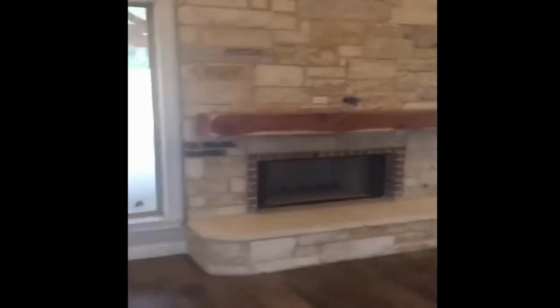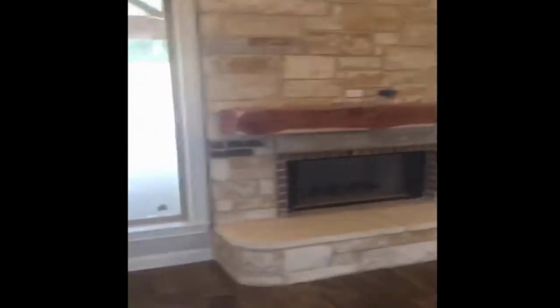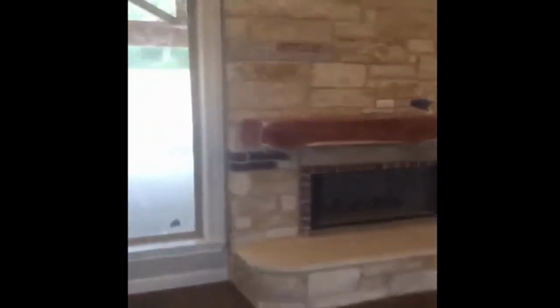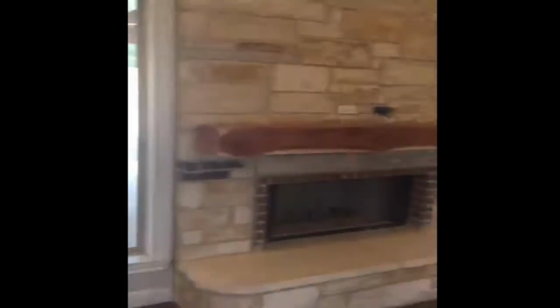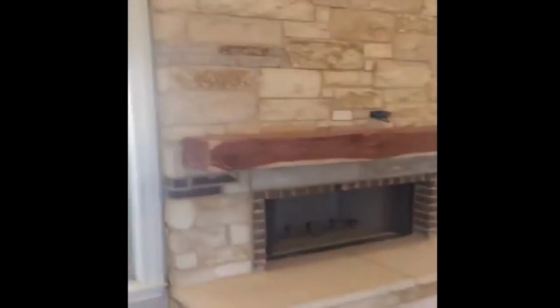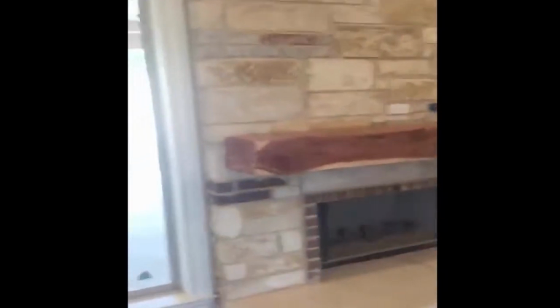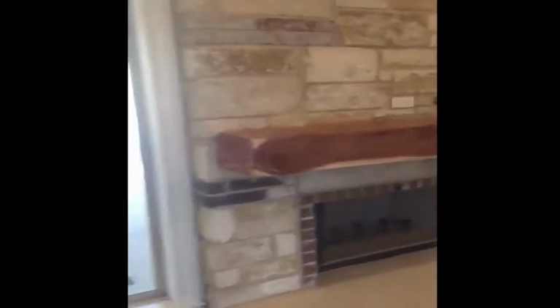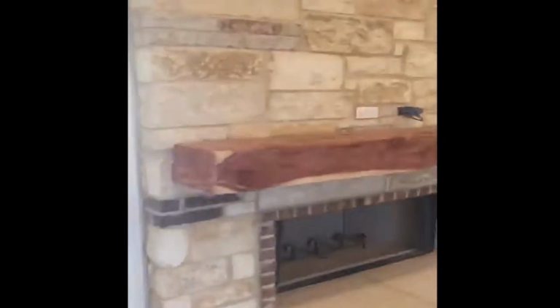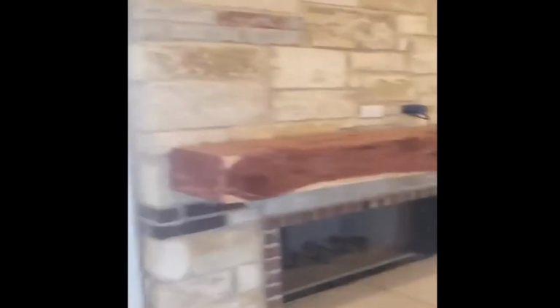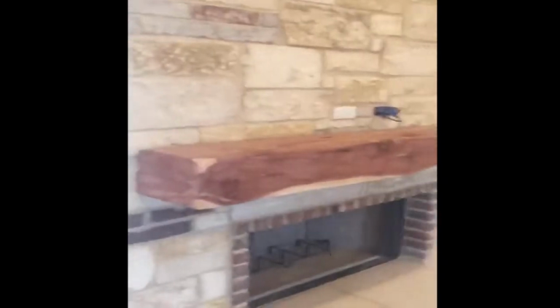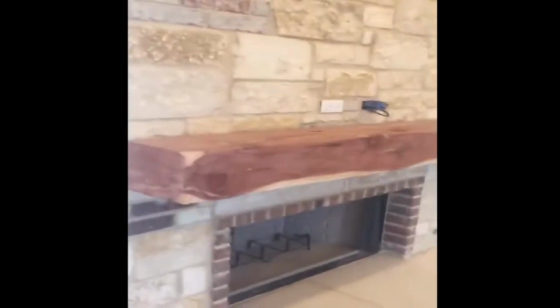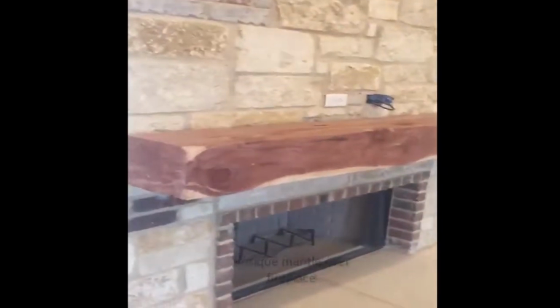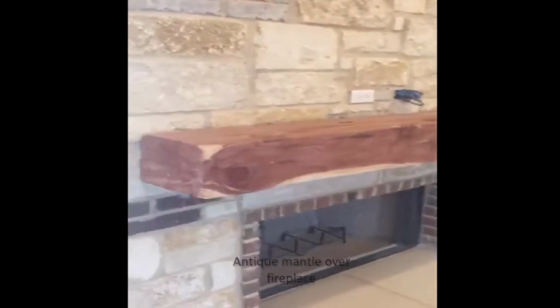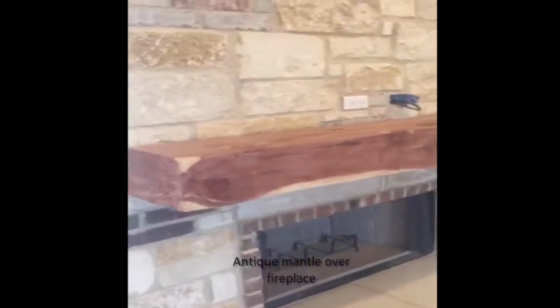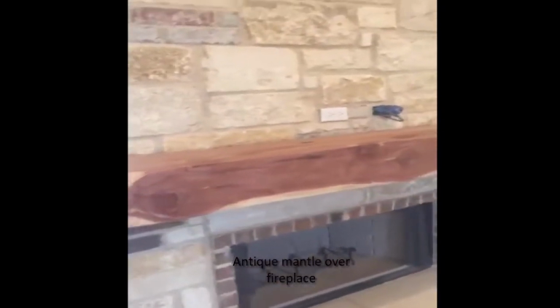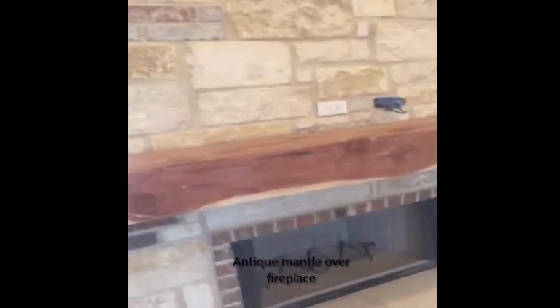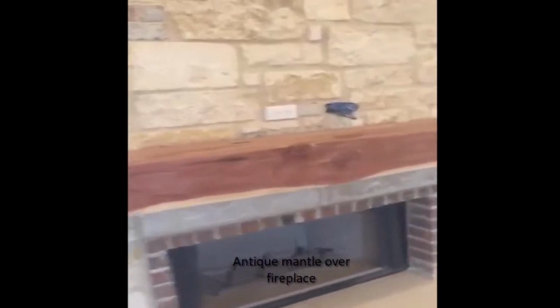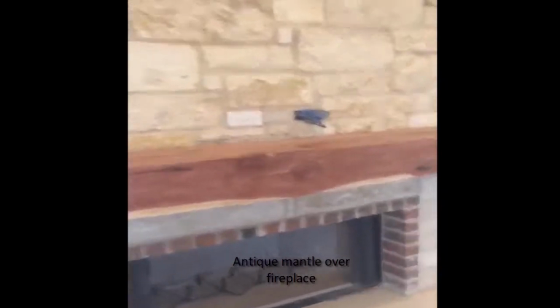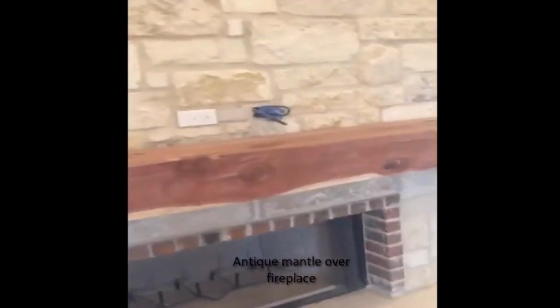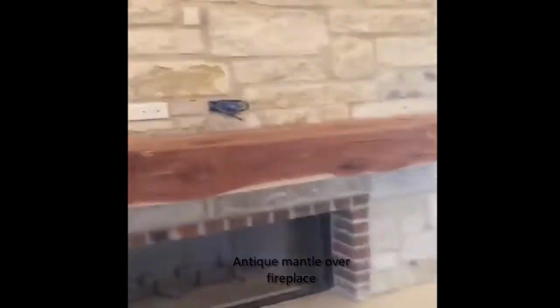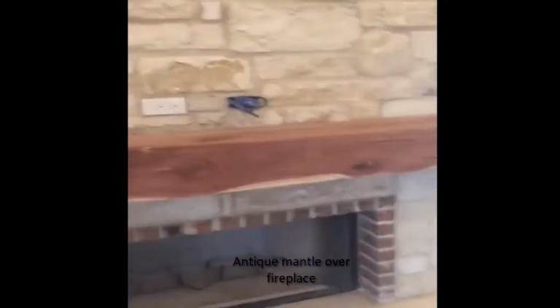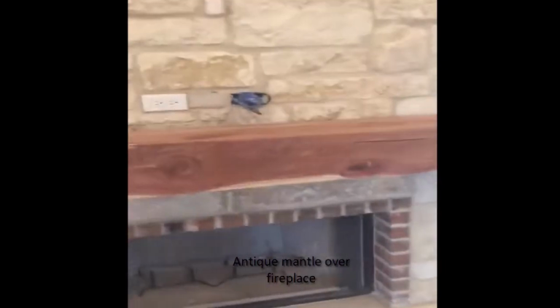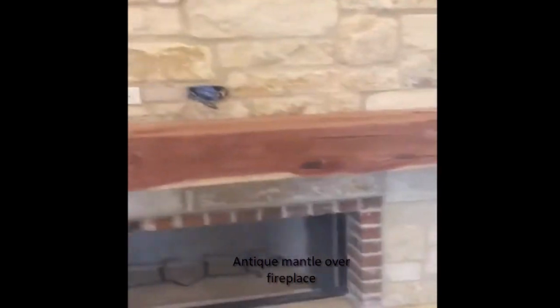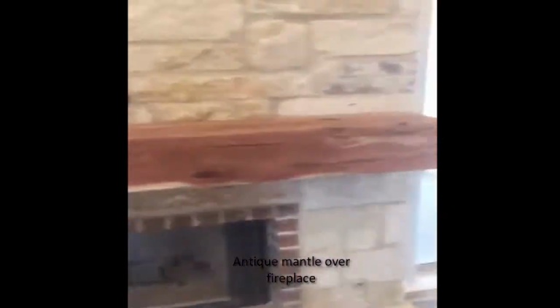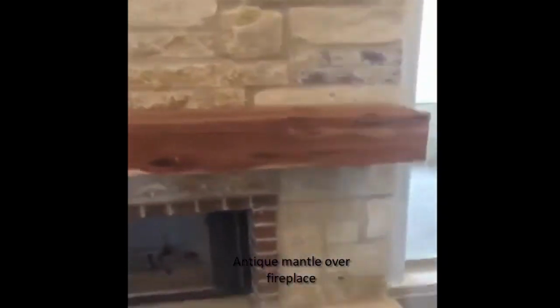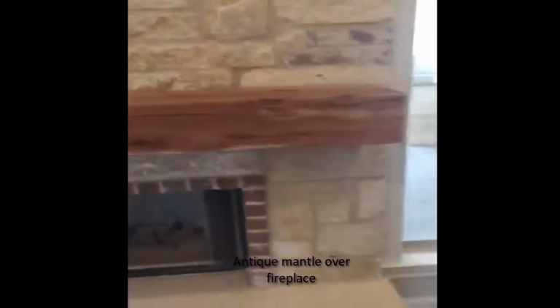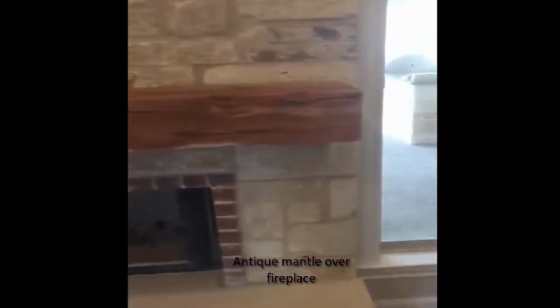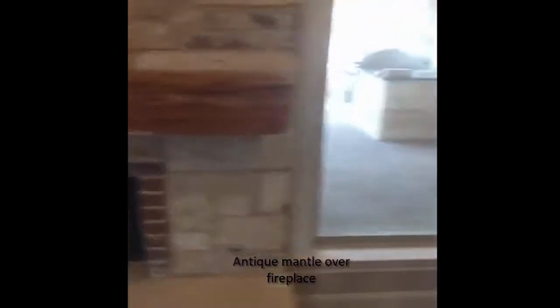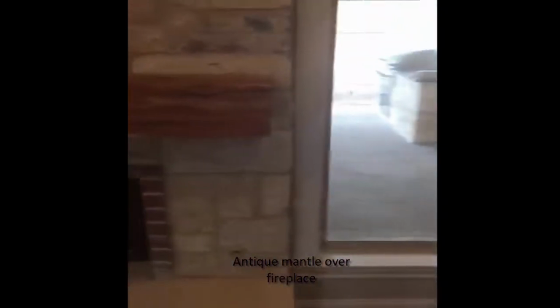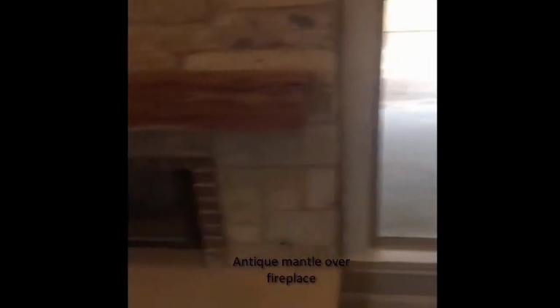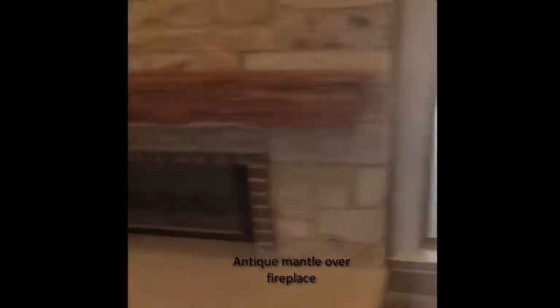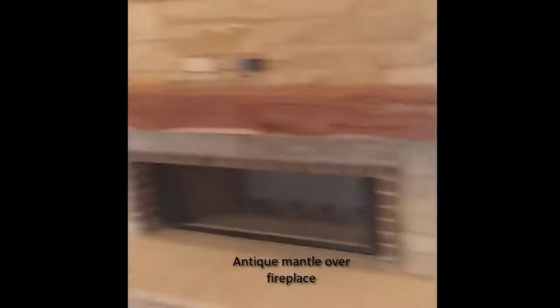Give you a close up of that — something very nice. Beautiful looking antique mantle. Very, very pretty.